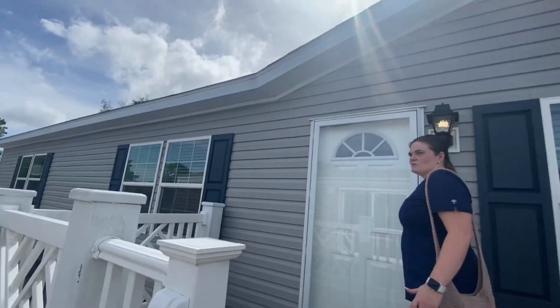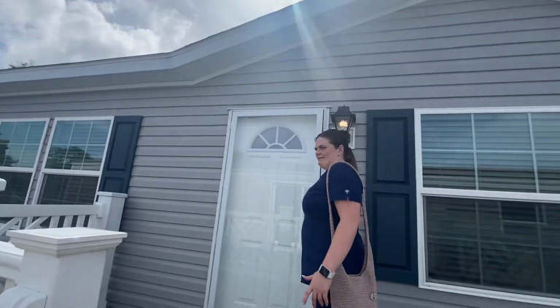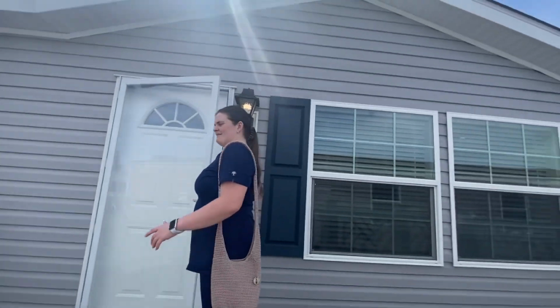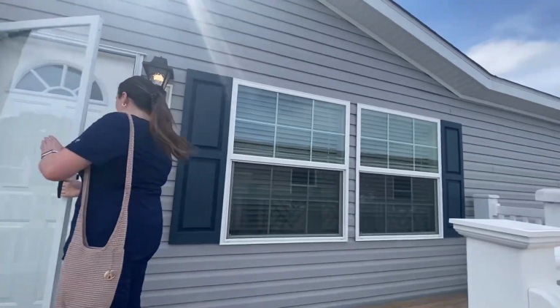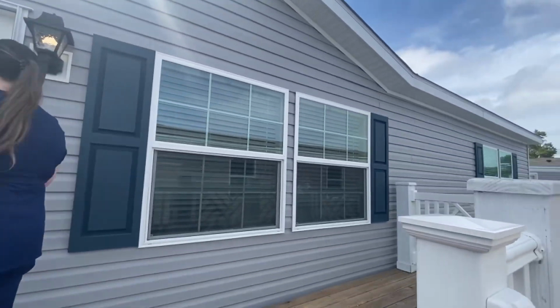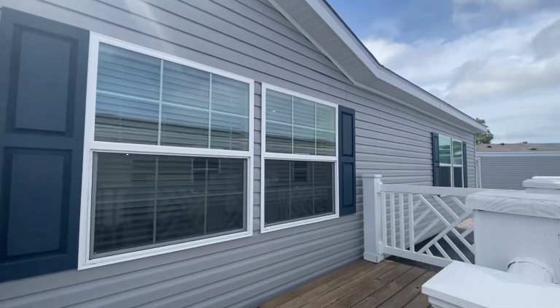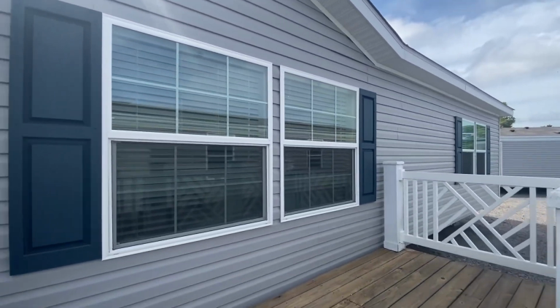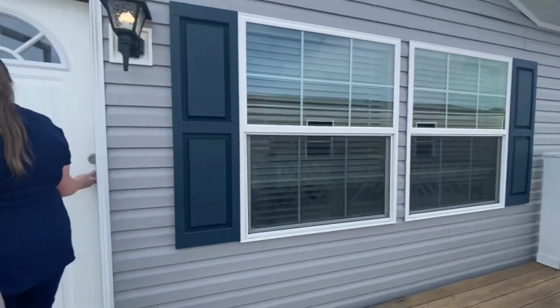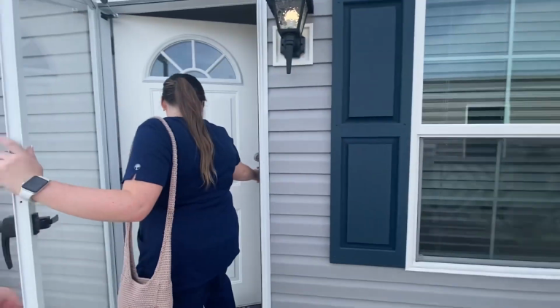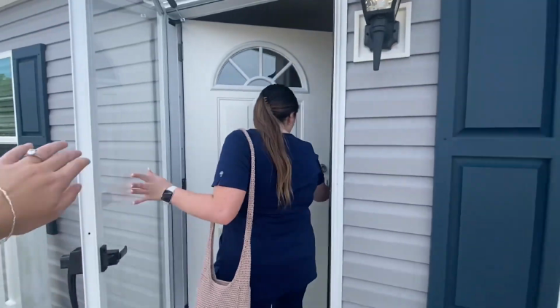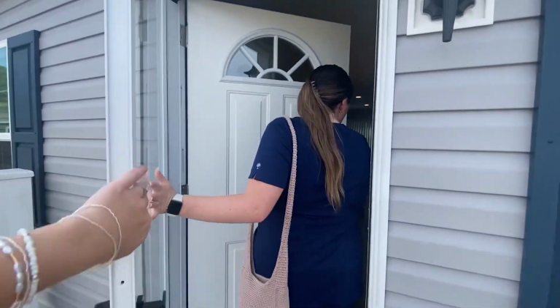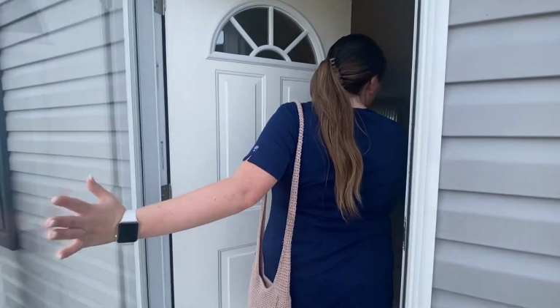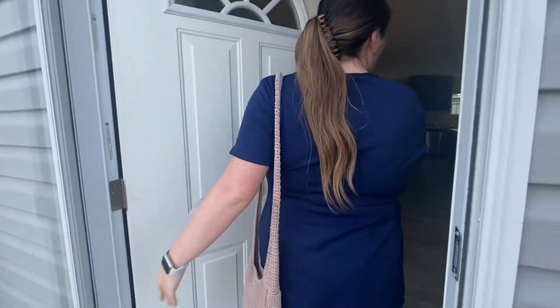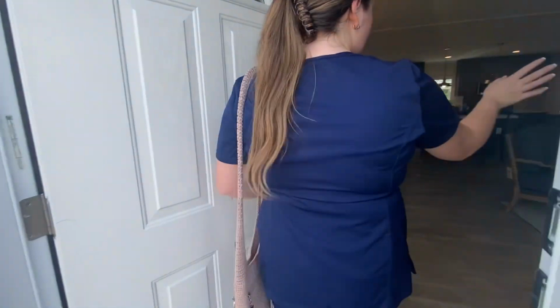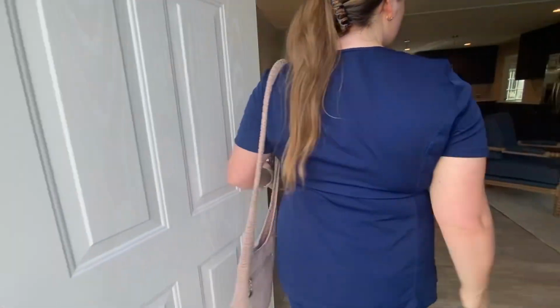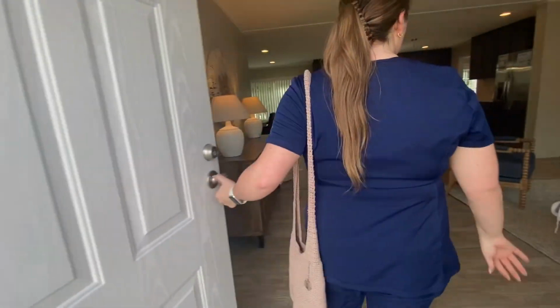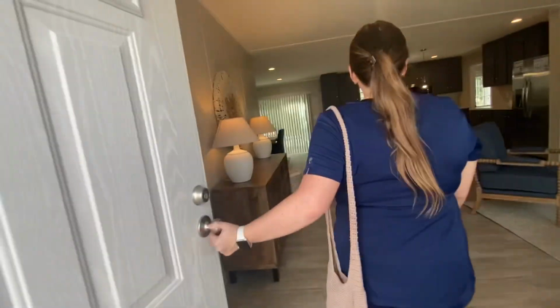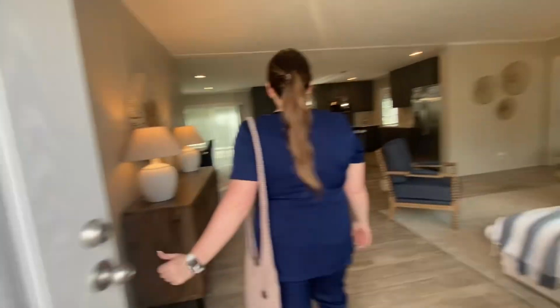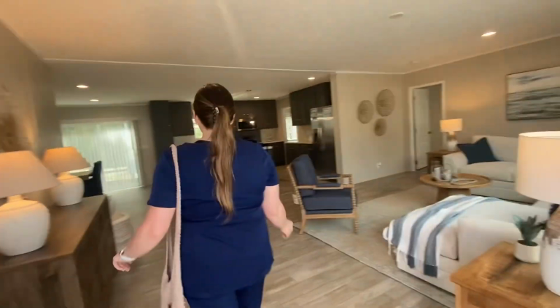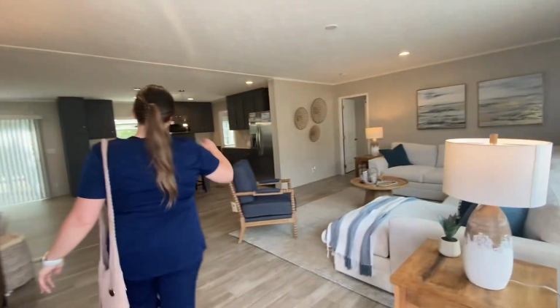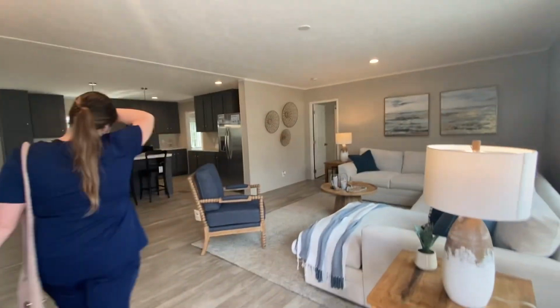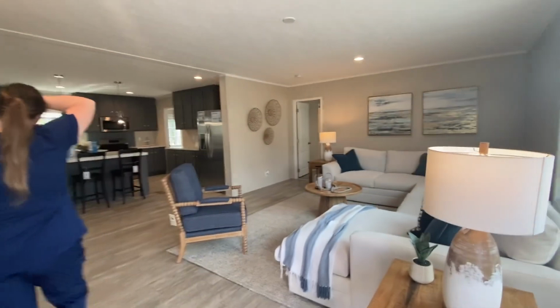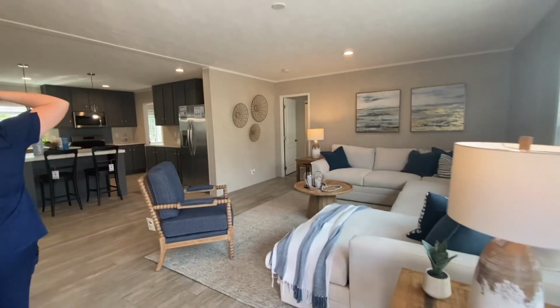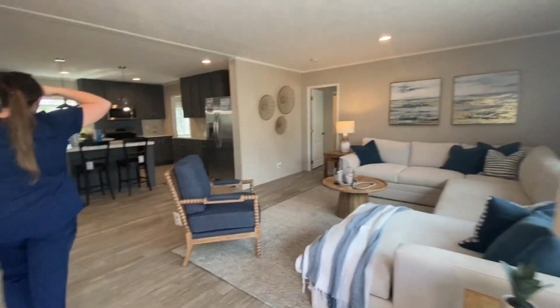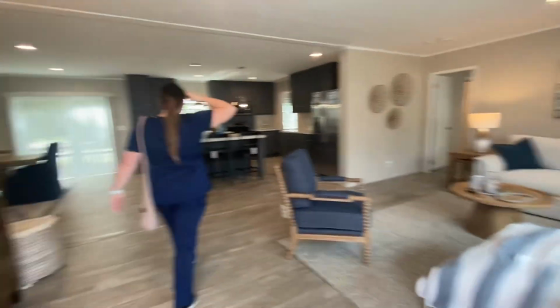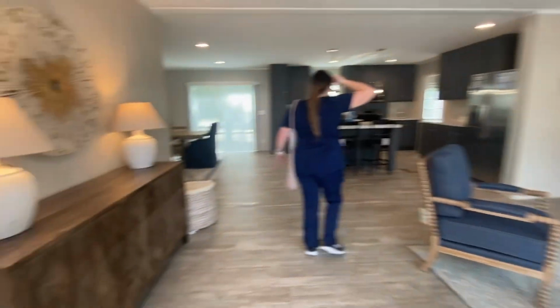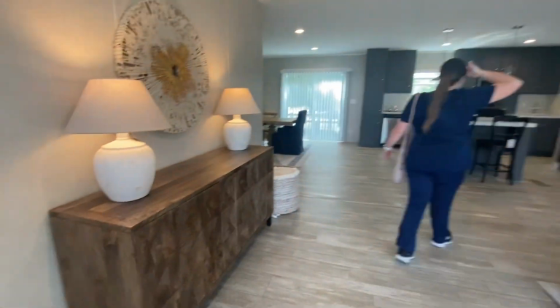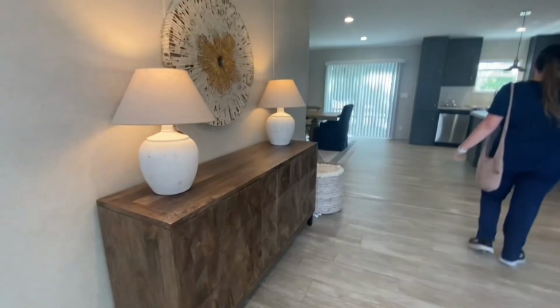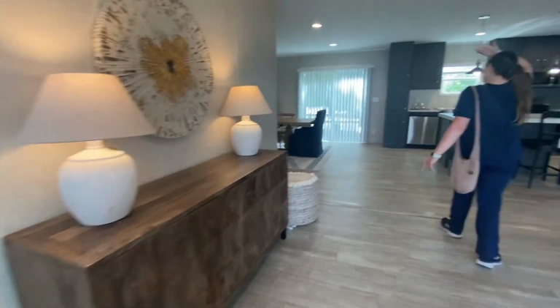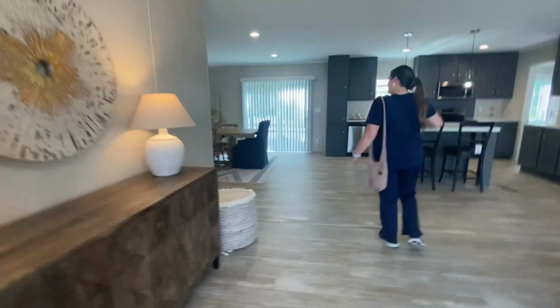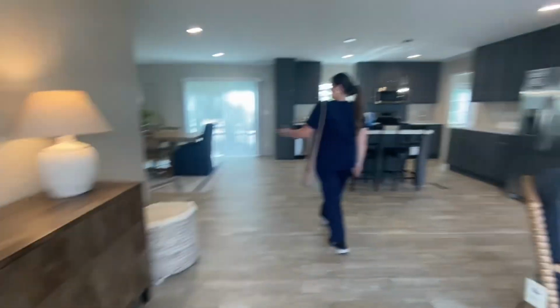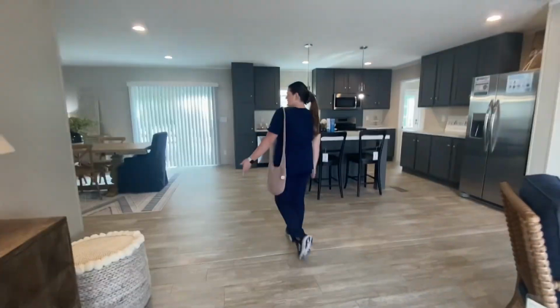In today's video I'm going to be doing a walkthrough of a model located in Wilmington, North Carolina by Clayton Holmes. As you can see, it's a very large open floor plan concept.